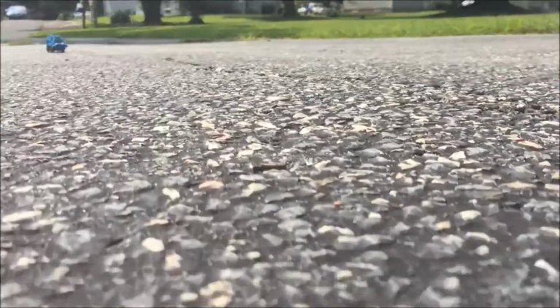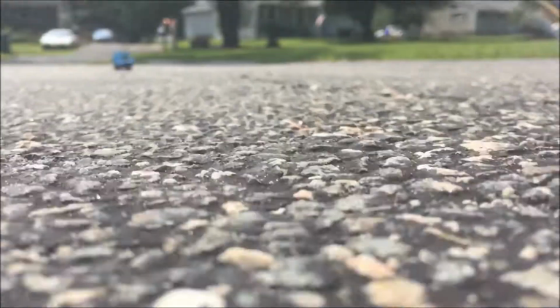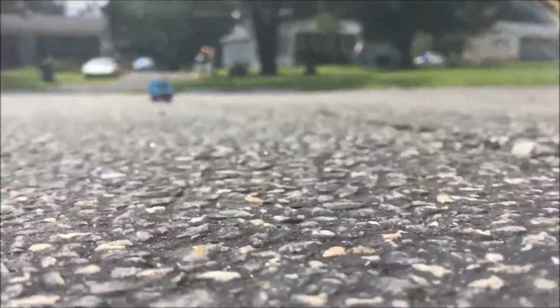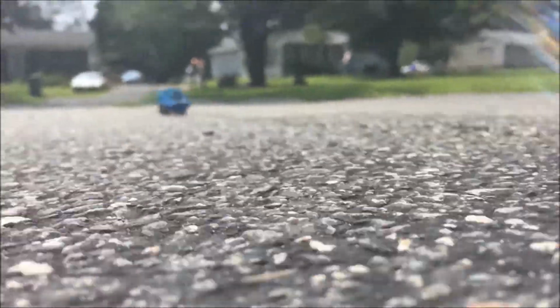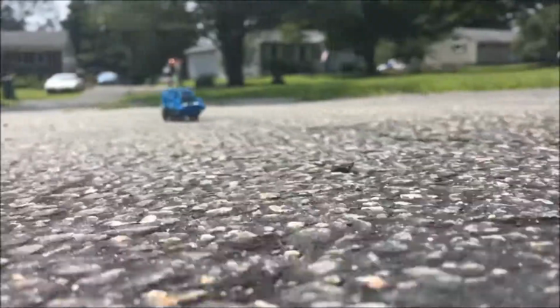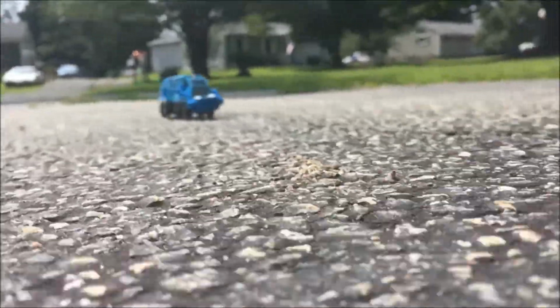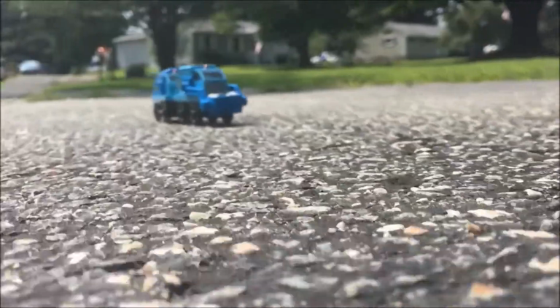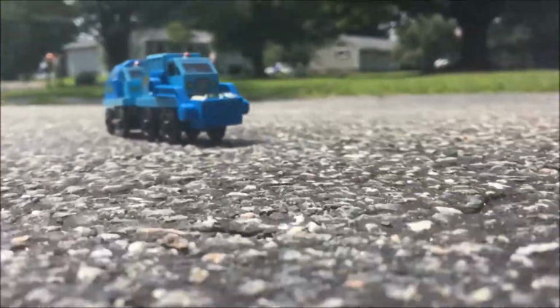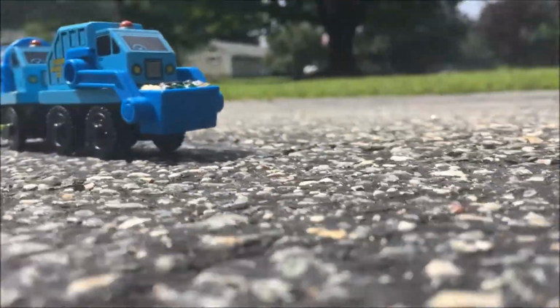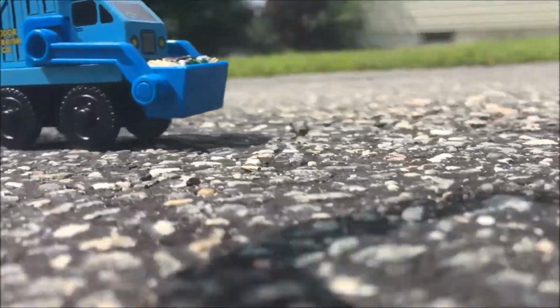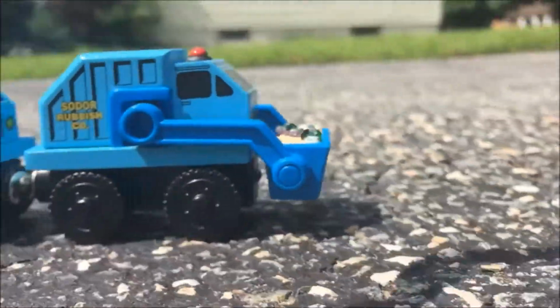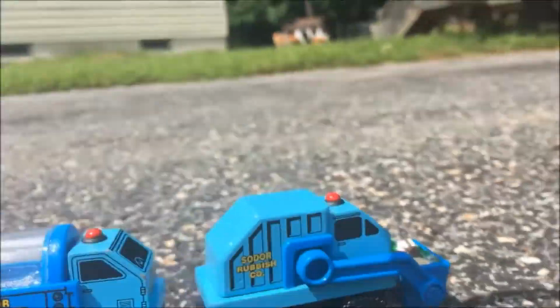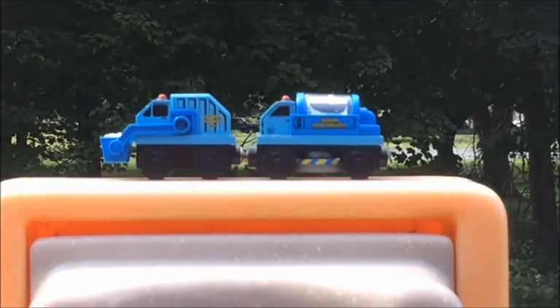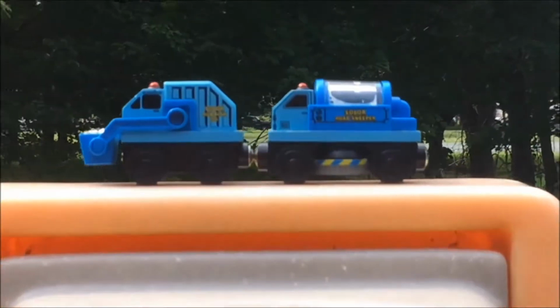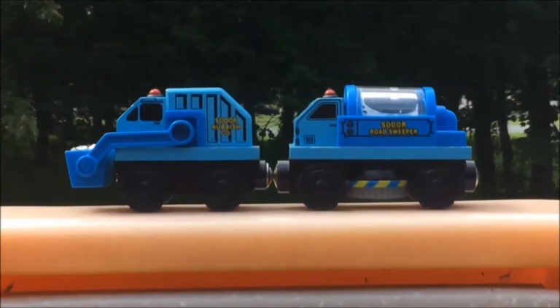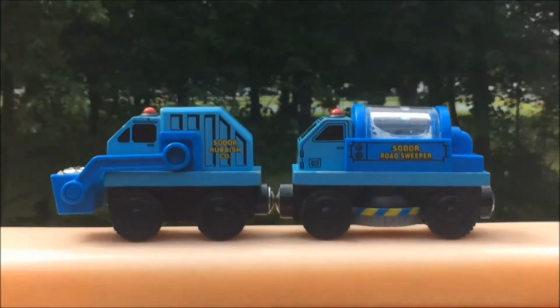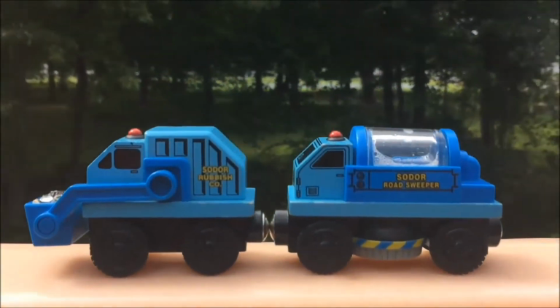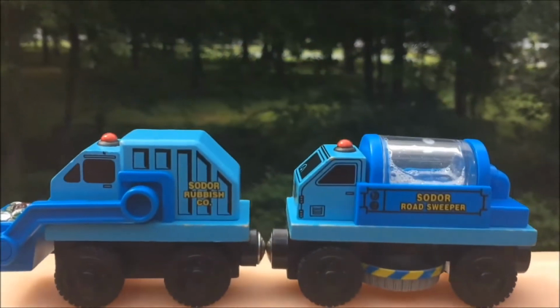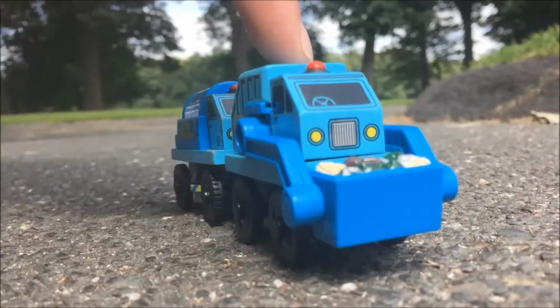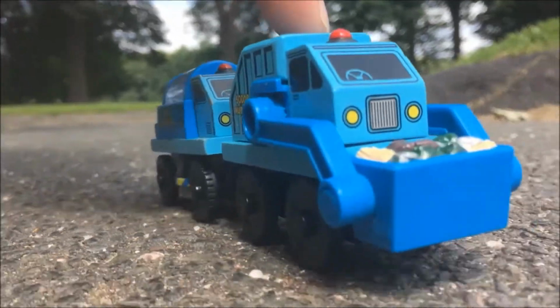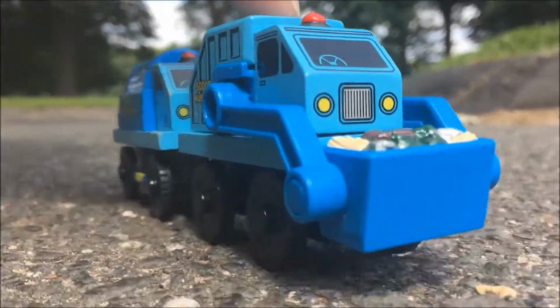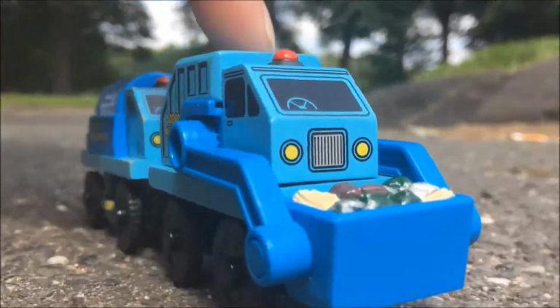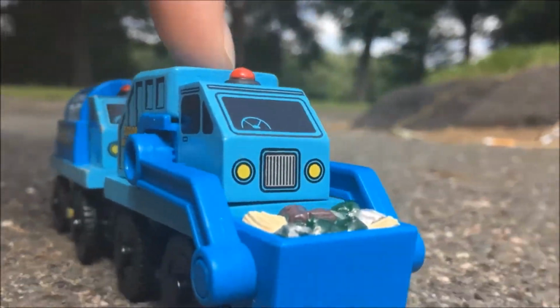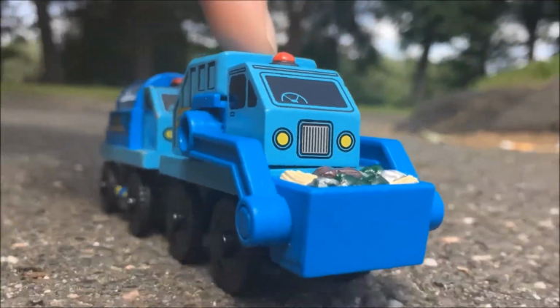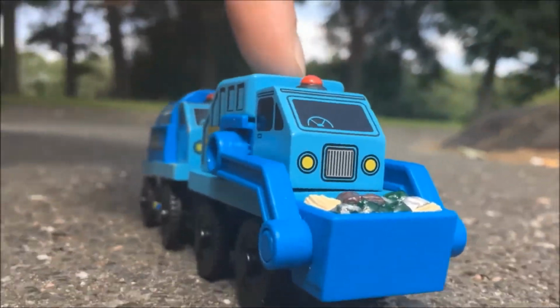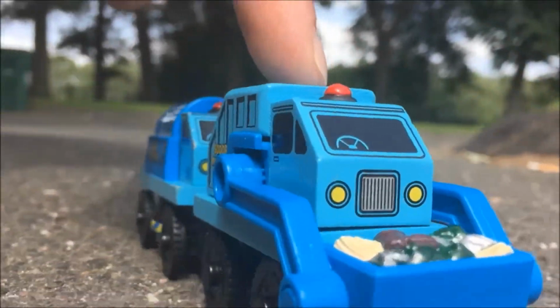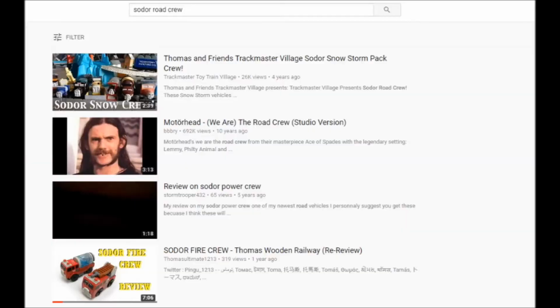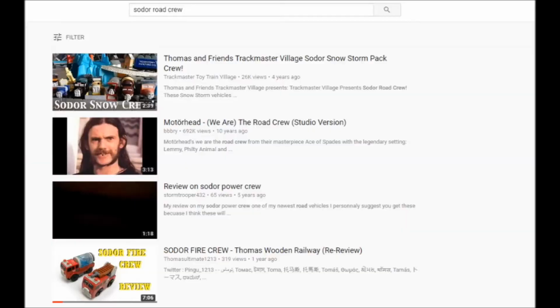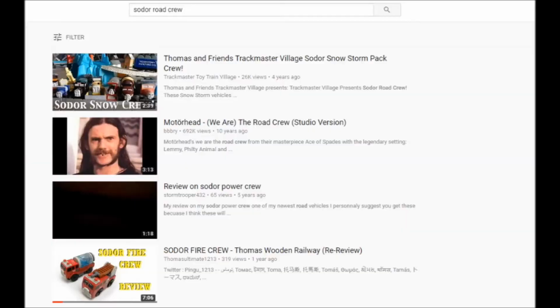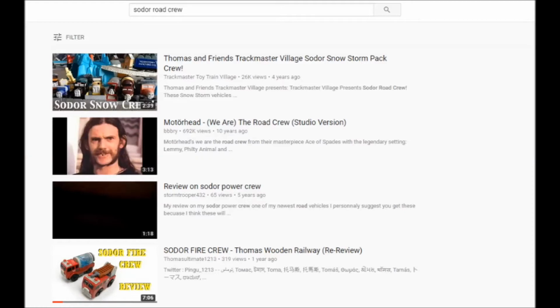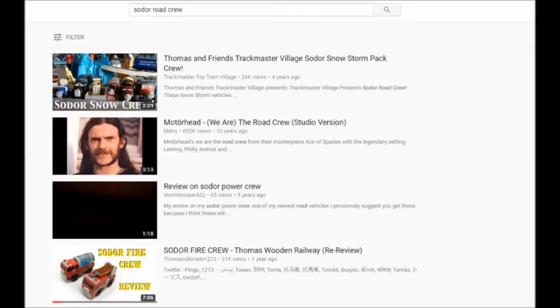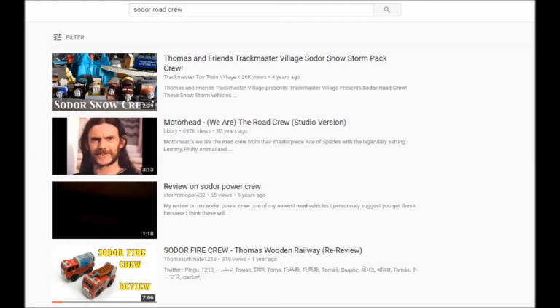Hey guys, Sean here, and welcome to a review of the Sodor Road Crew, a non-canon item that nobody remembers, and the only reason I'm making a video on this item is because I got it at Savers for $2, and nobody else has ever made a video on it on YouTube.